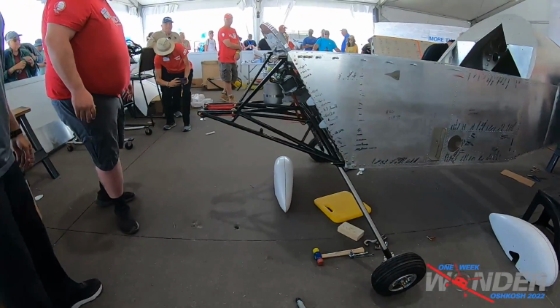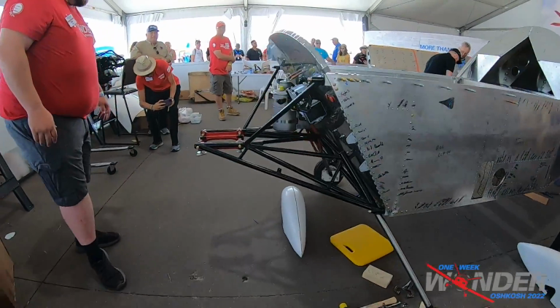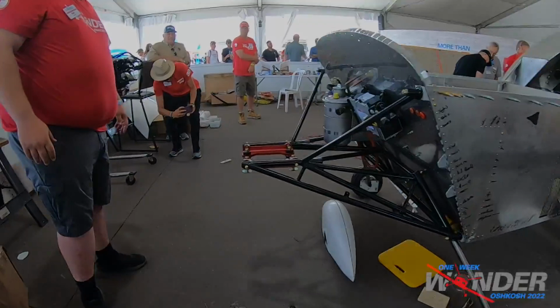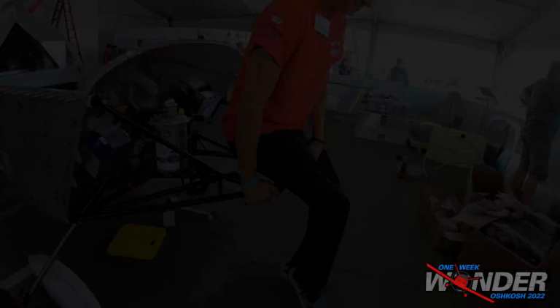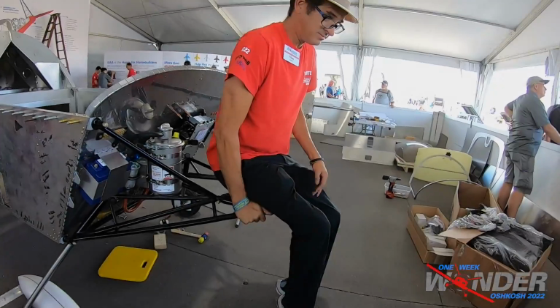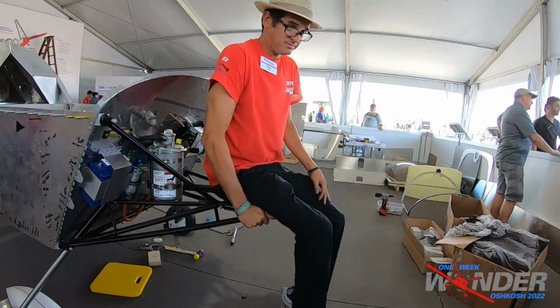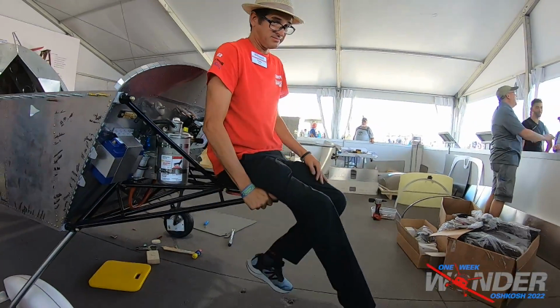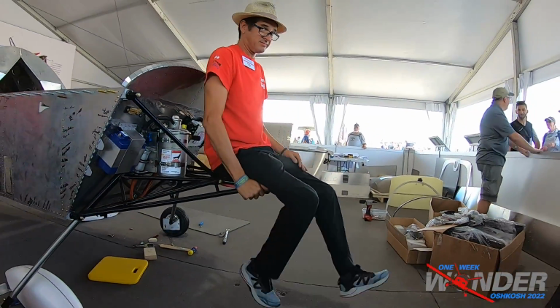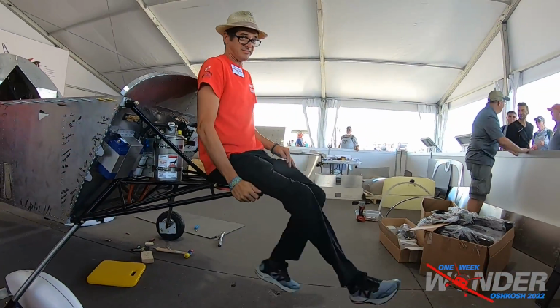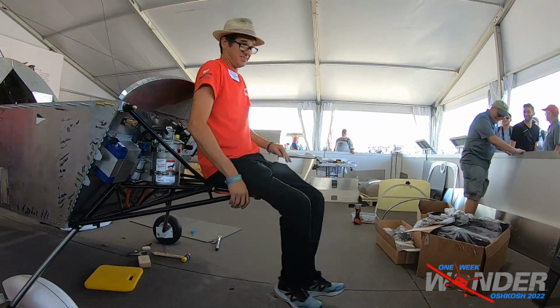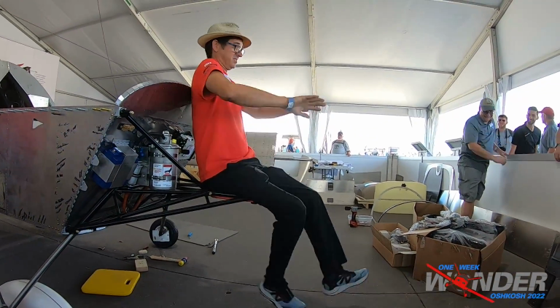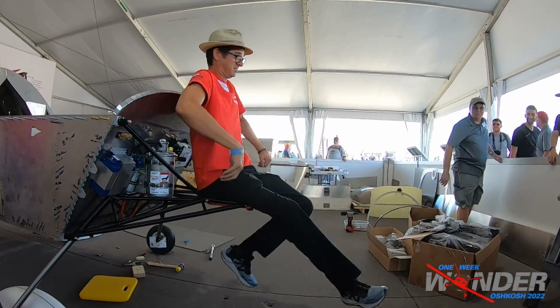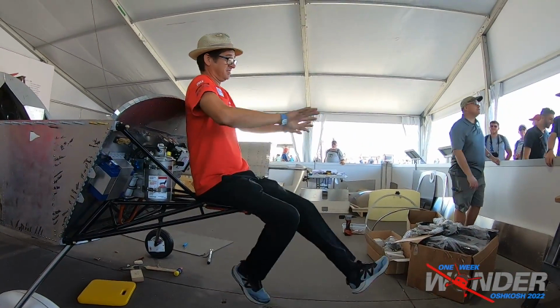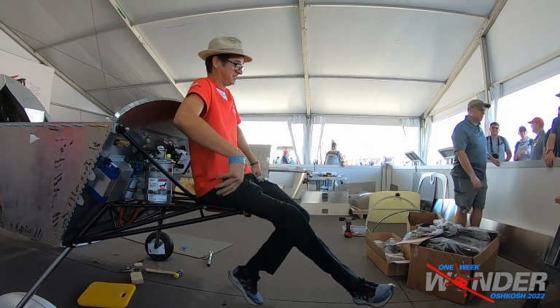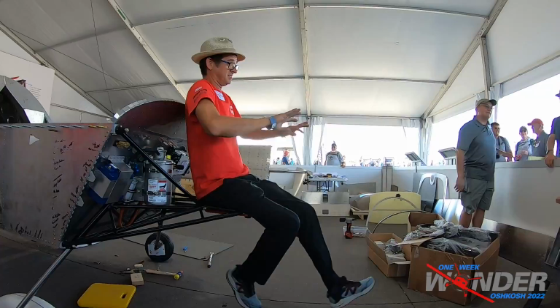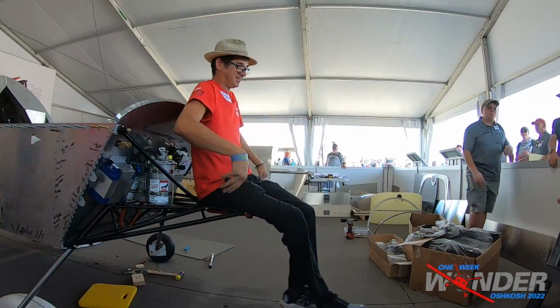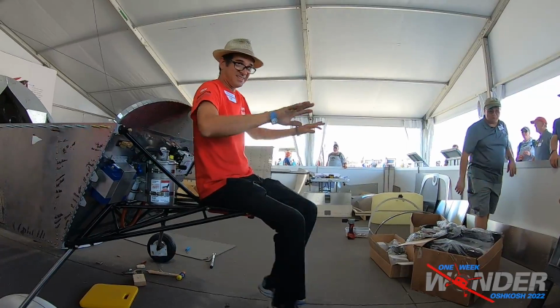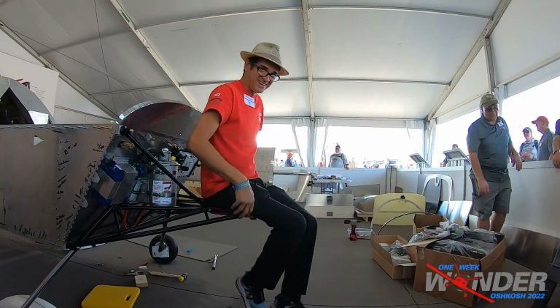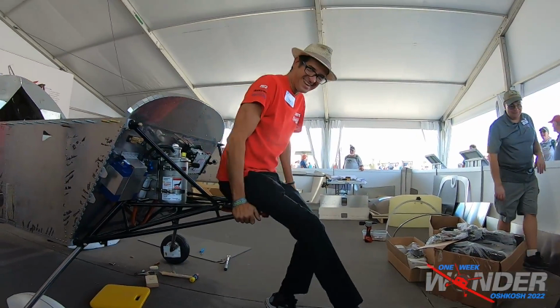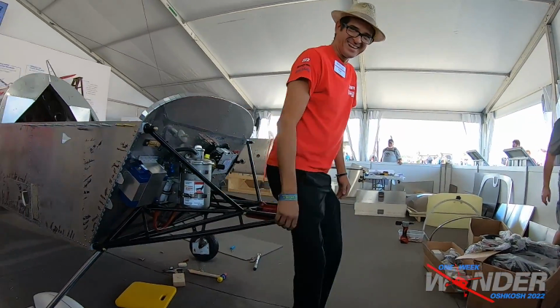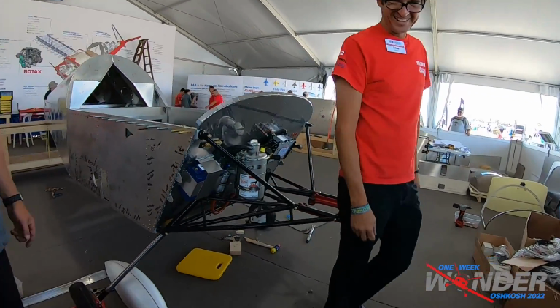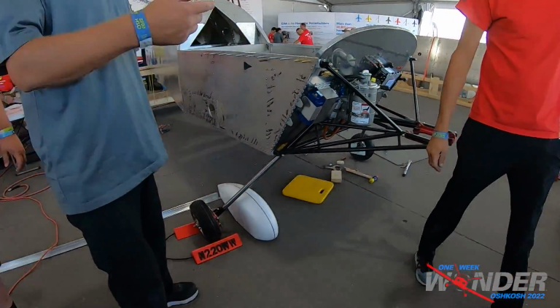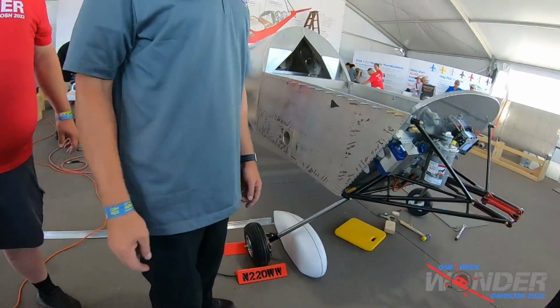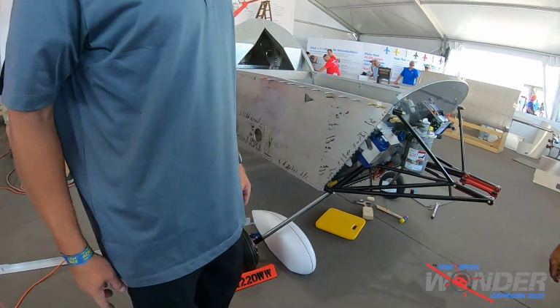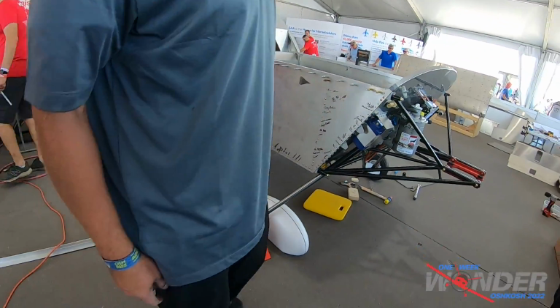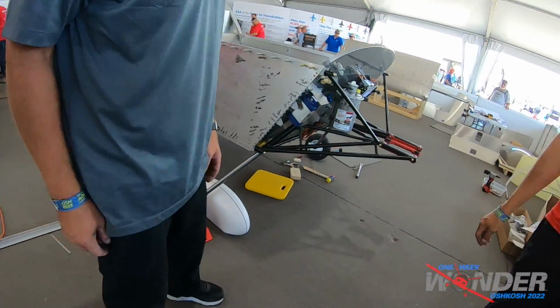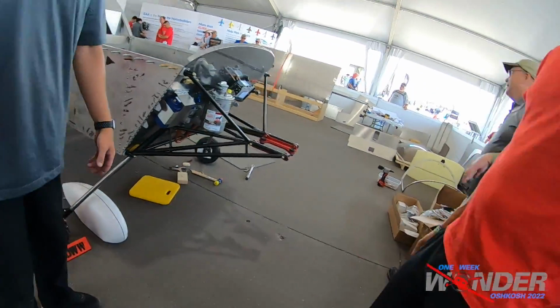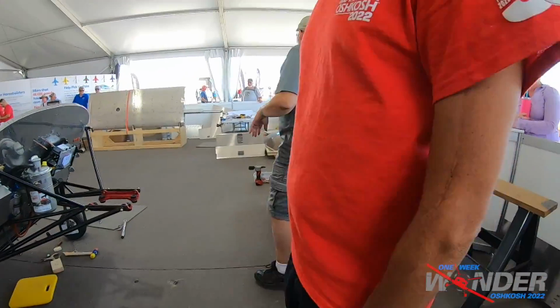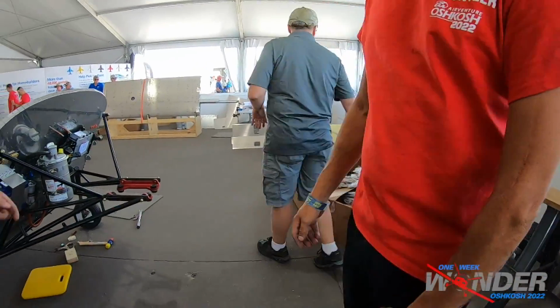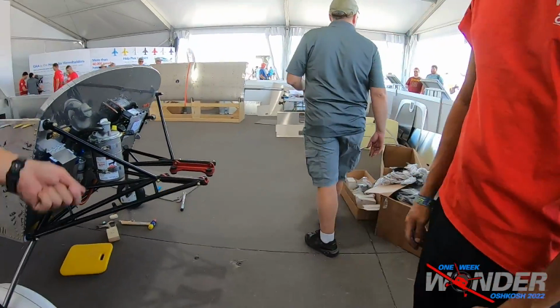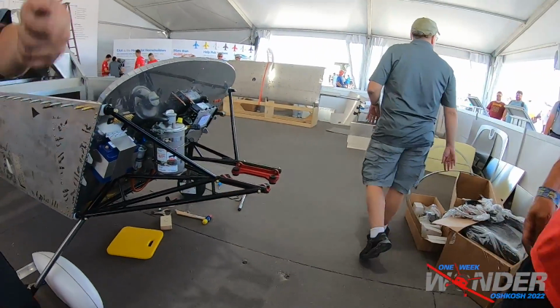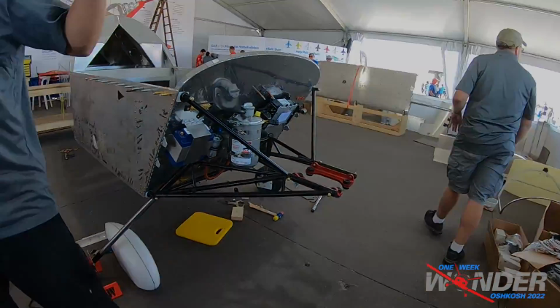Alright, put the engine on. That's our power plant — it's Nino Power!